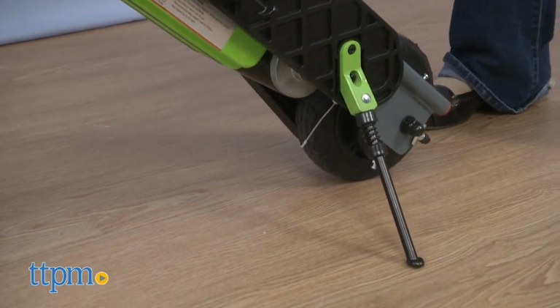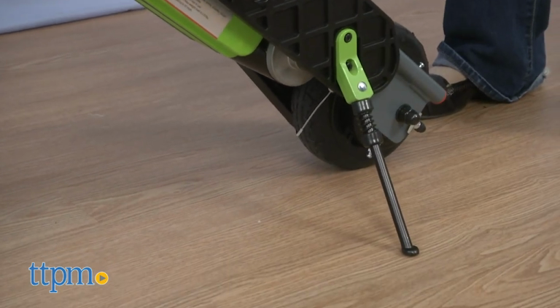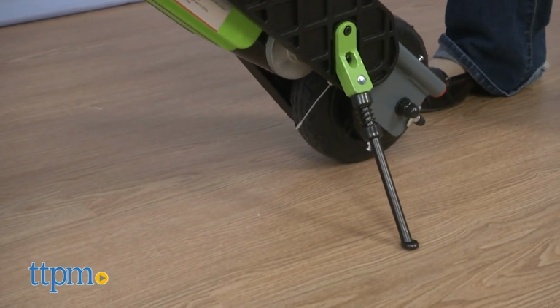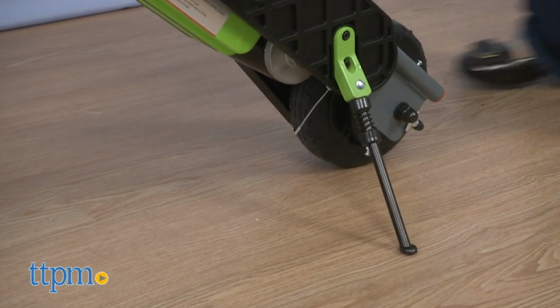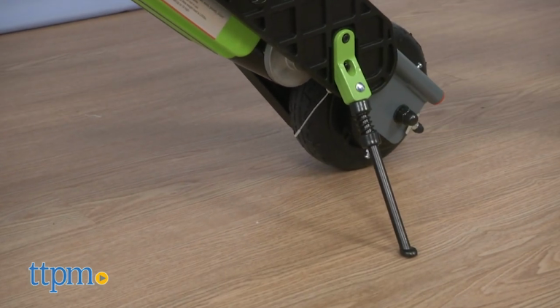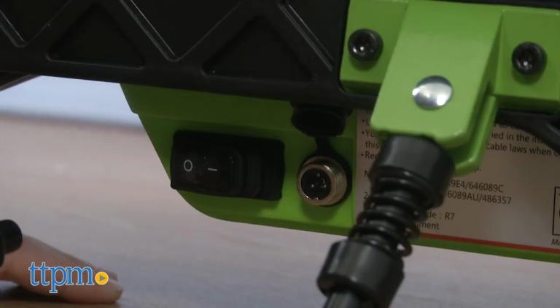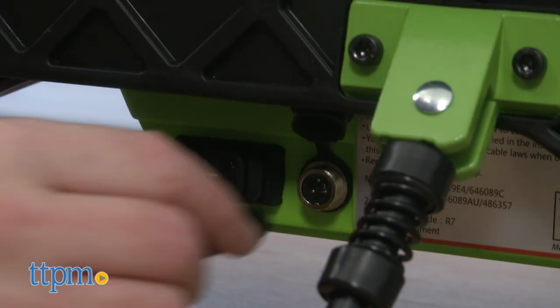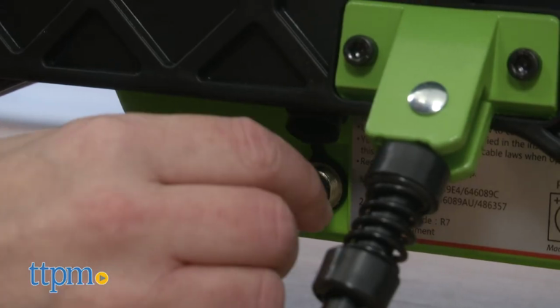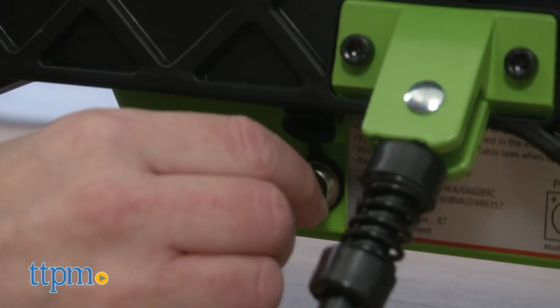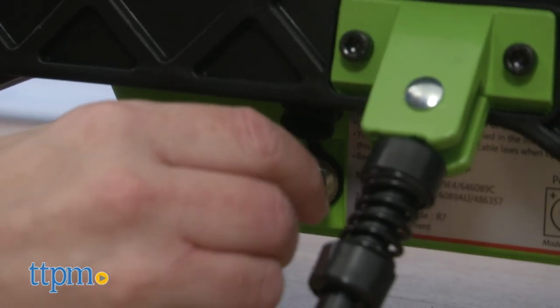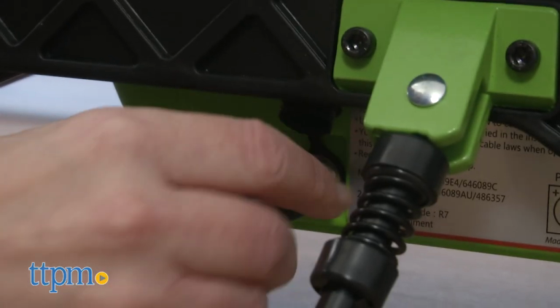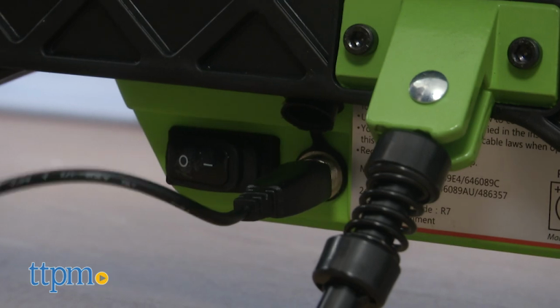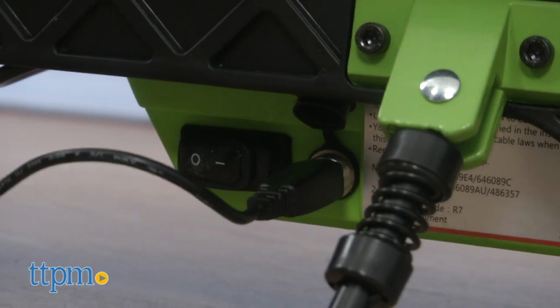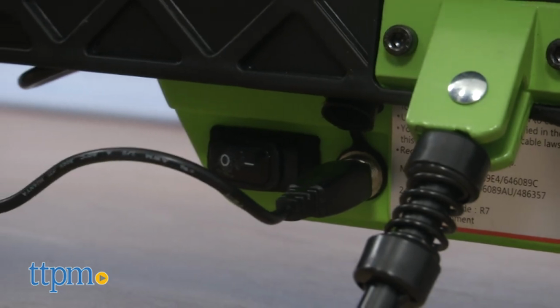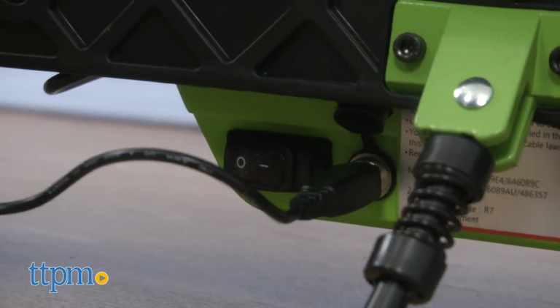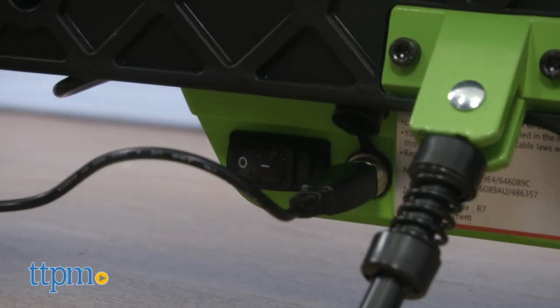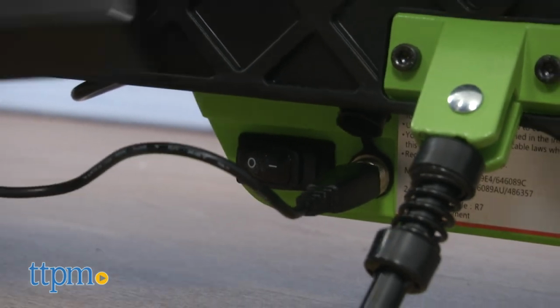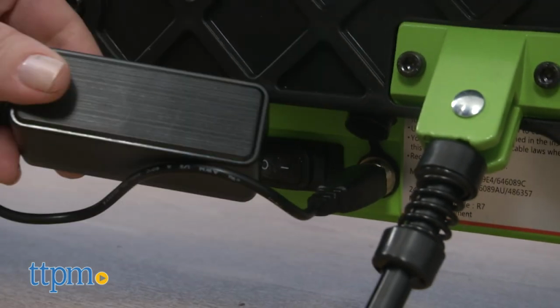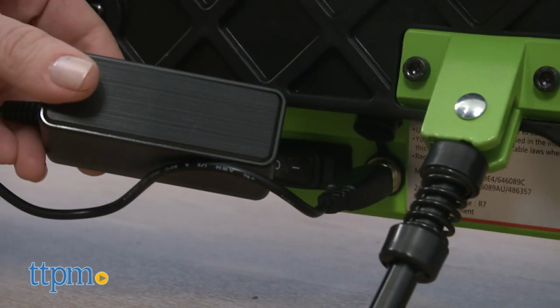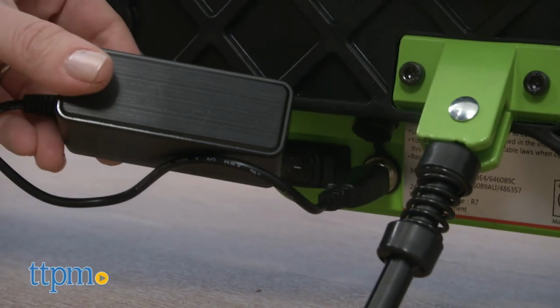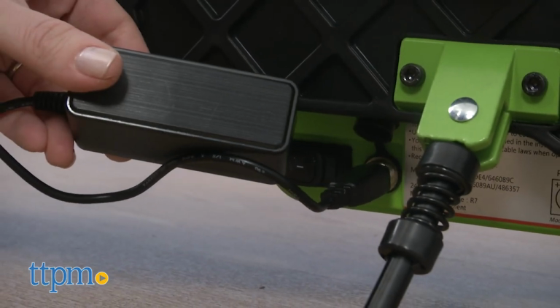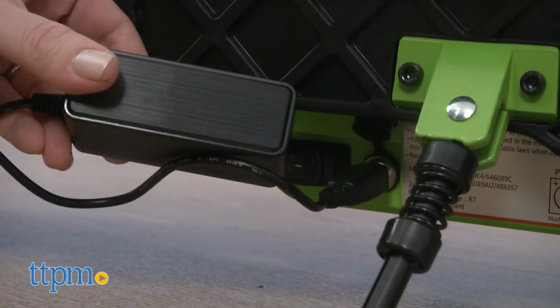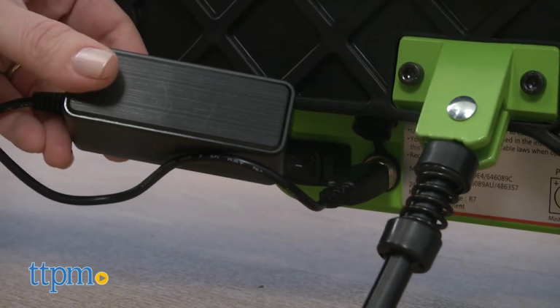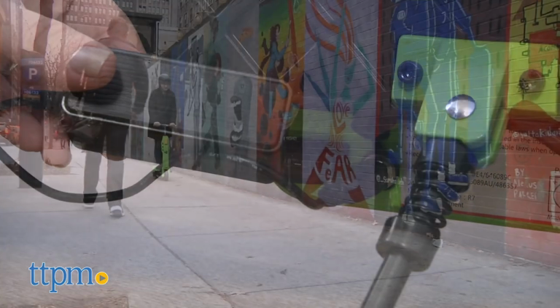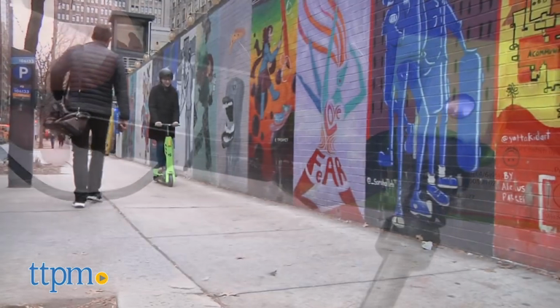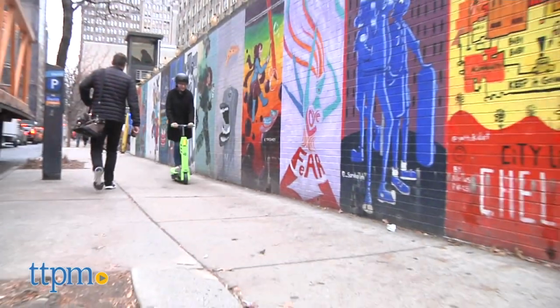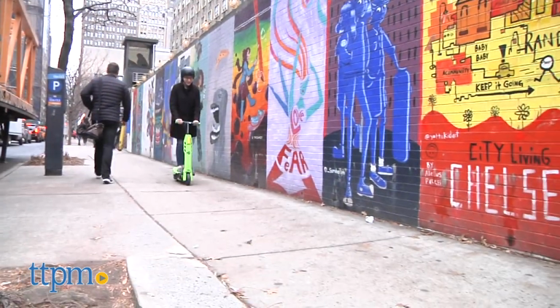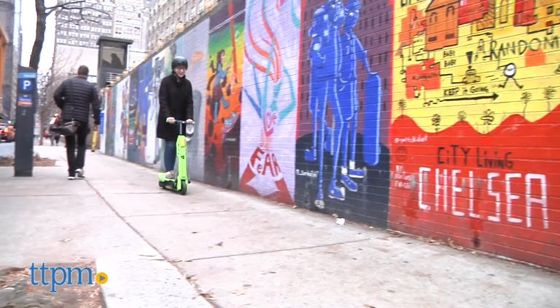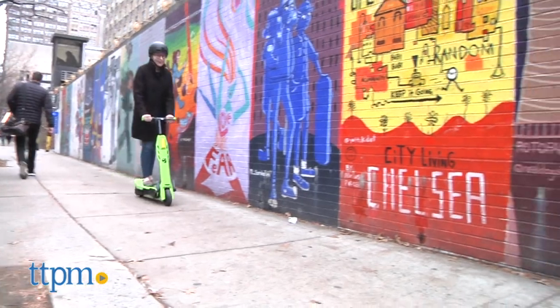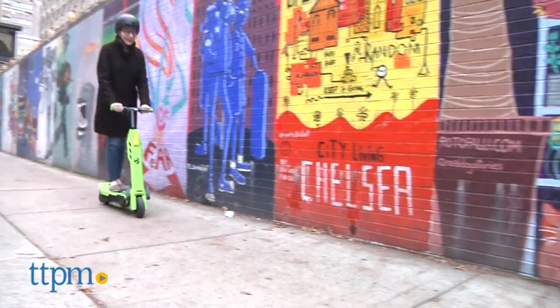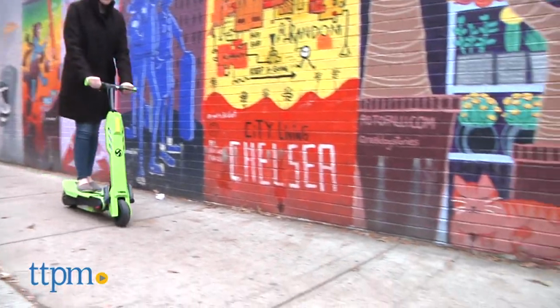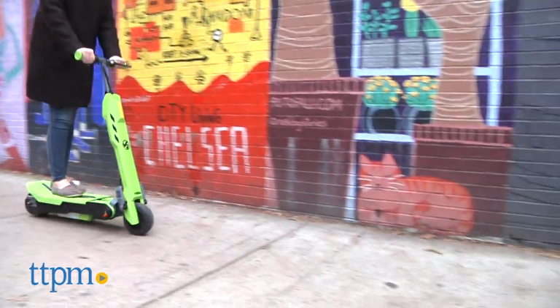You can also fold up the Vega for easy transport. Adult assembly is required, and it will take 10-12 hours to fully charge the two 12-volt batteries. From a full charge, you get 40 minutes of continuous ride time.